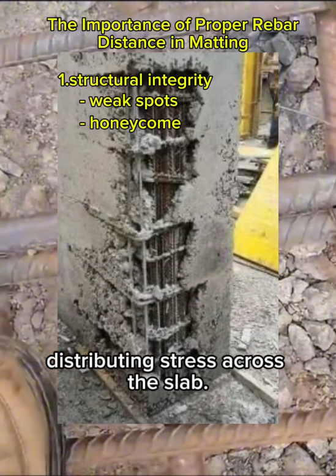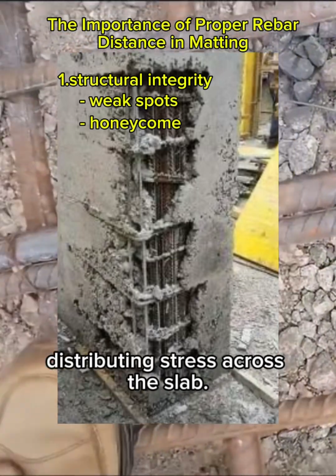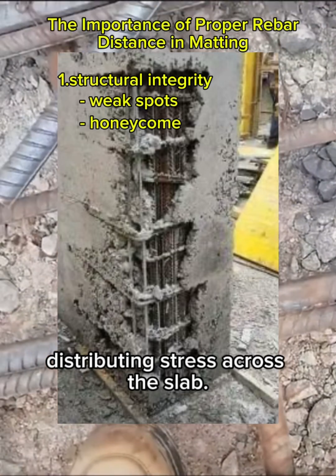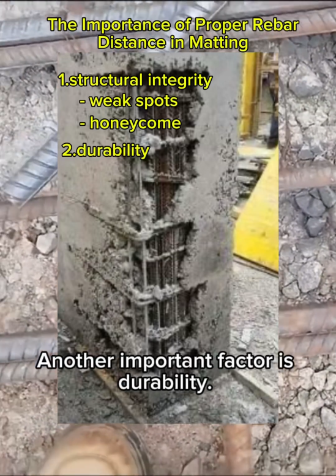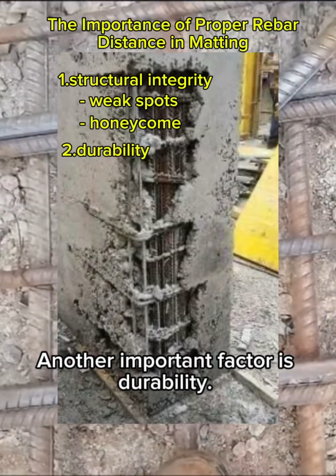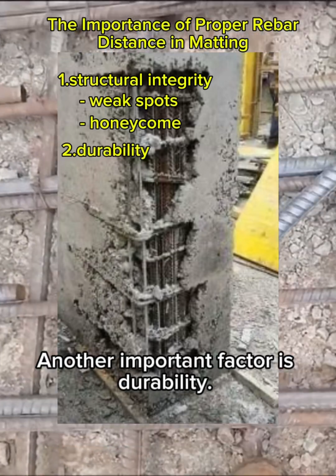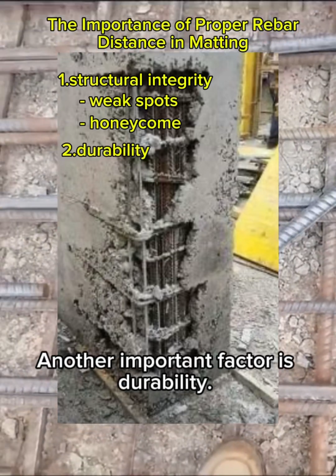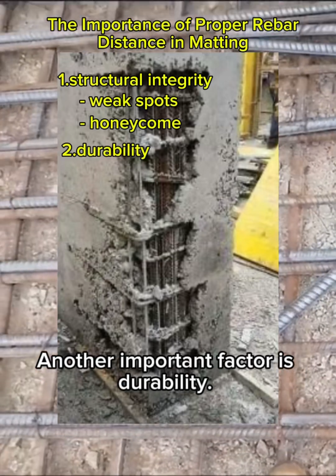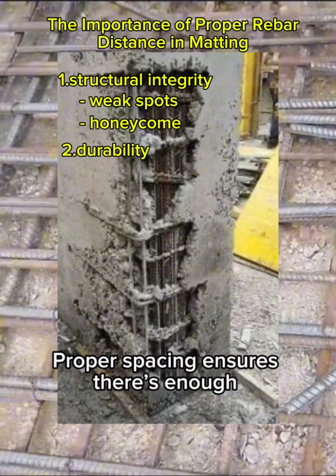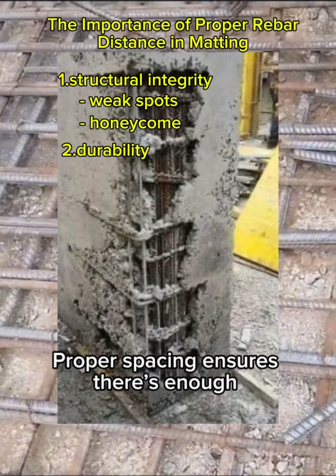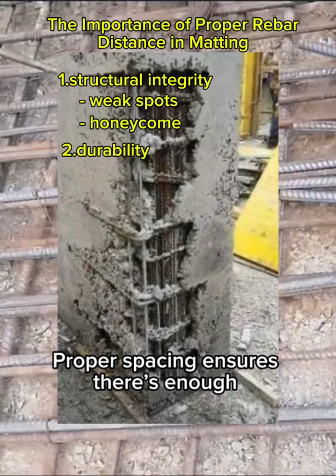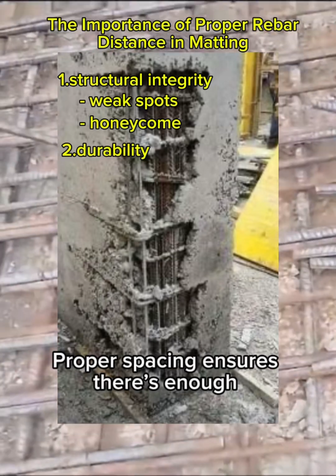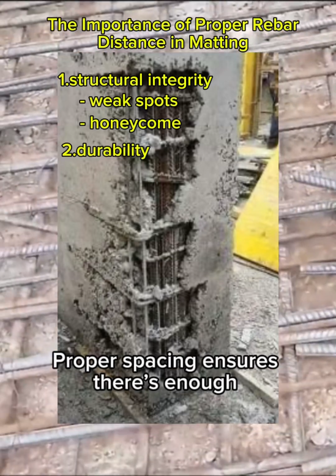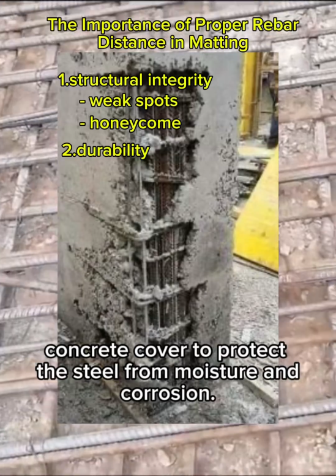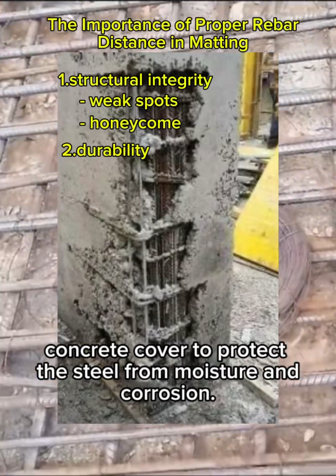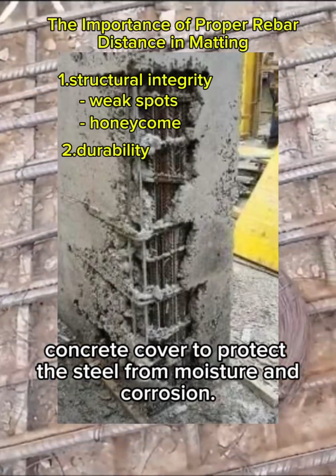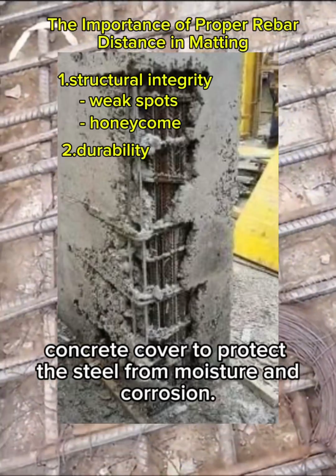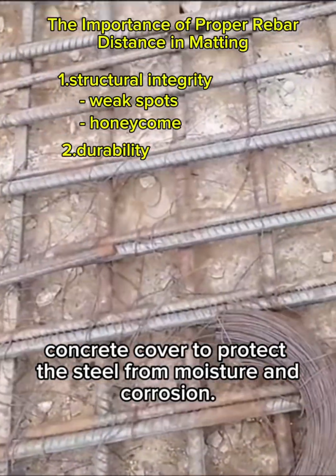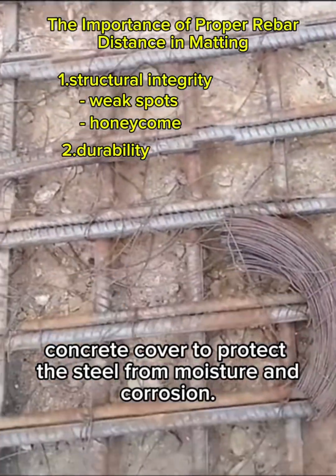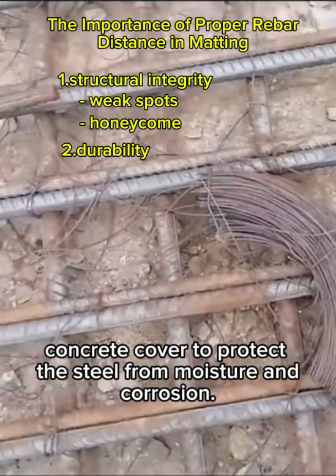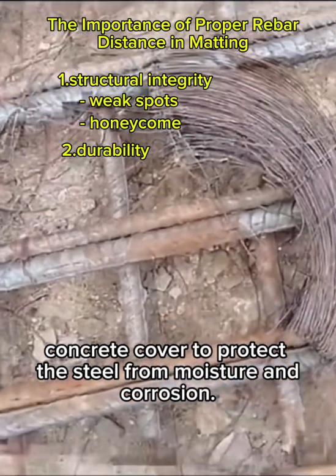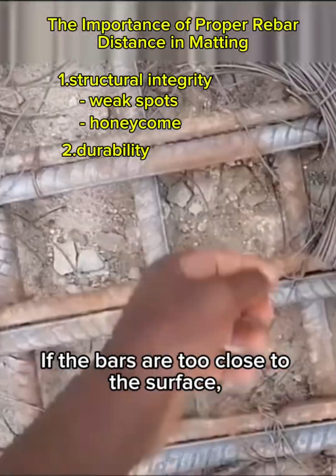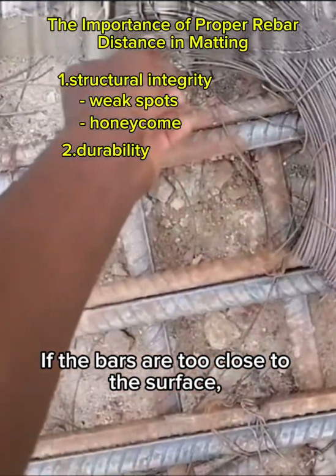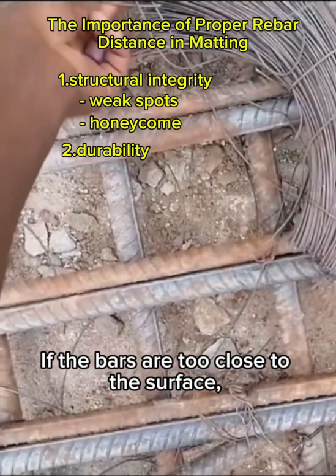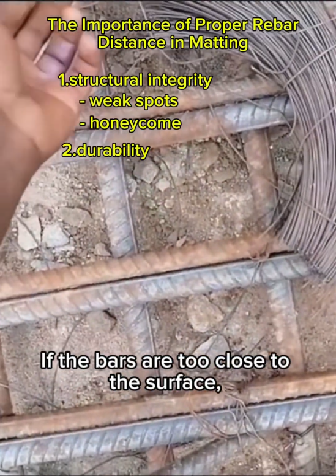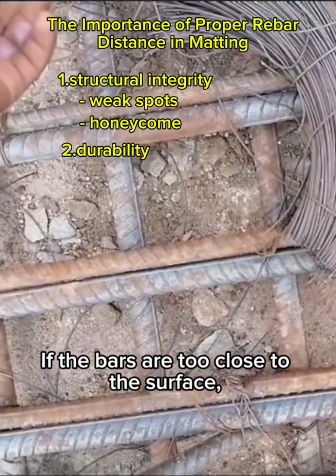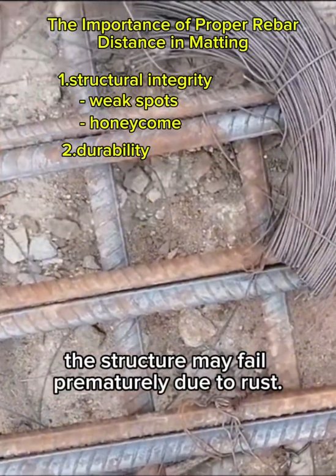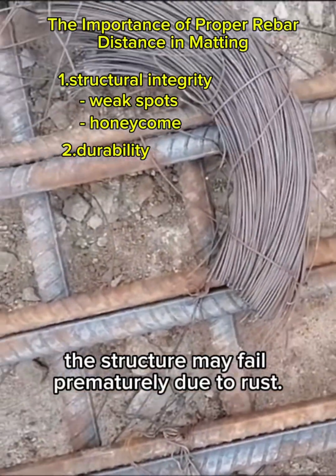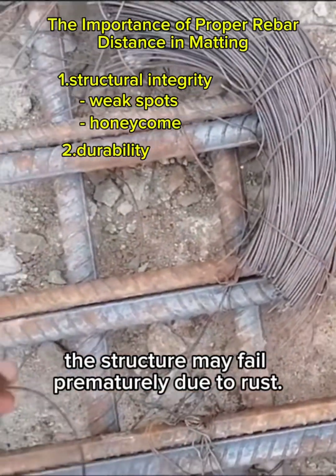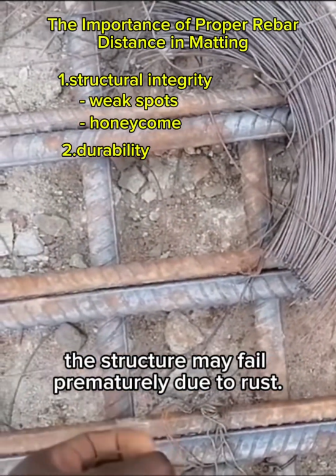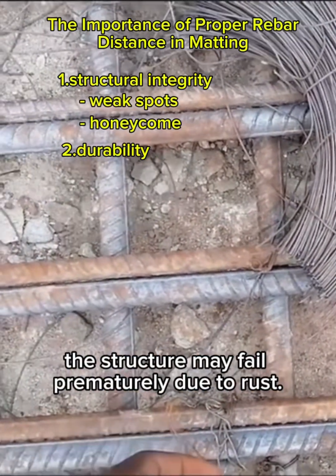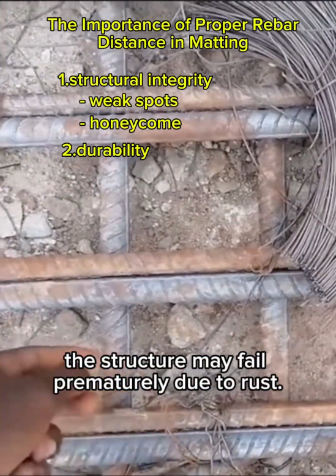Another important factor is durability. Proper spacing ensures there's enough concrete cover to protect the steel from moisture and corrosion. If the bars are too close to the surface, the structure may fail prematurely due to rust.